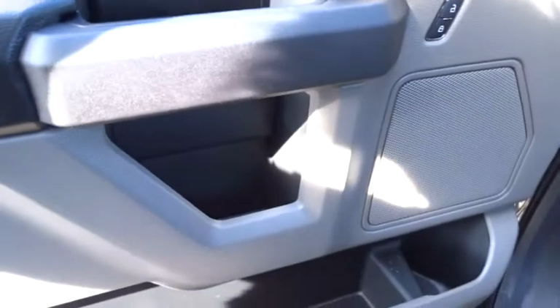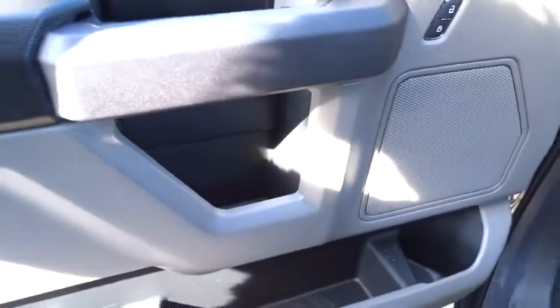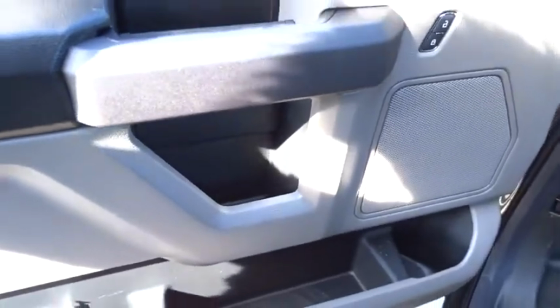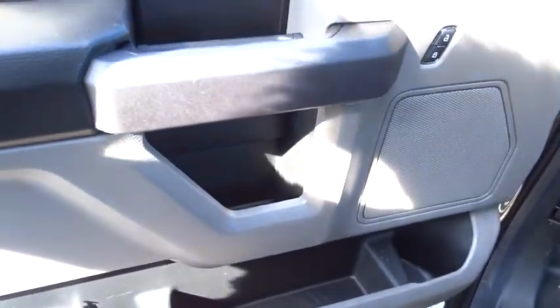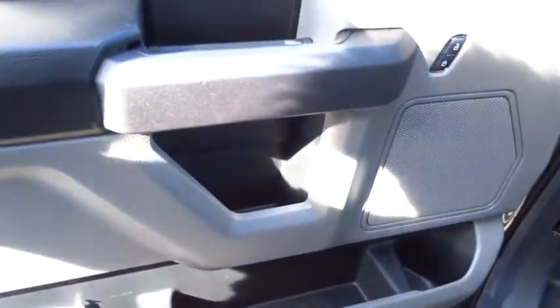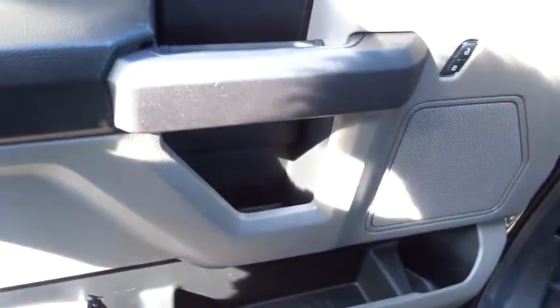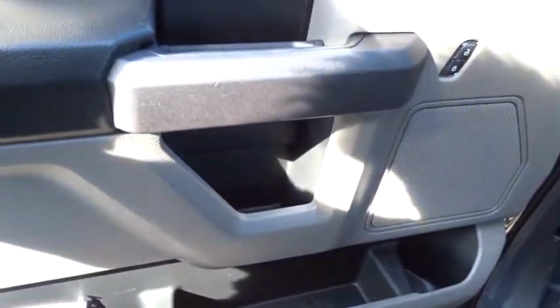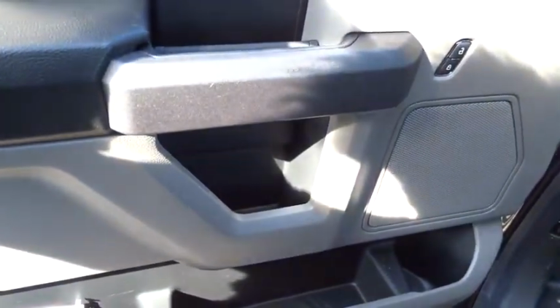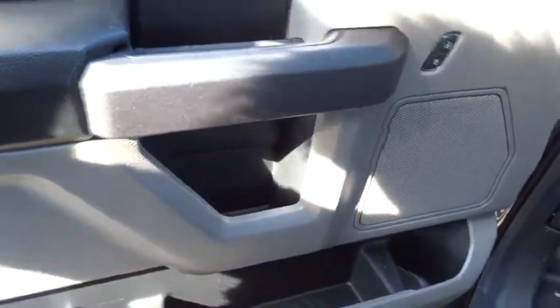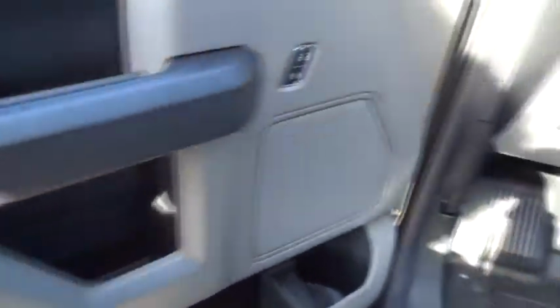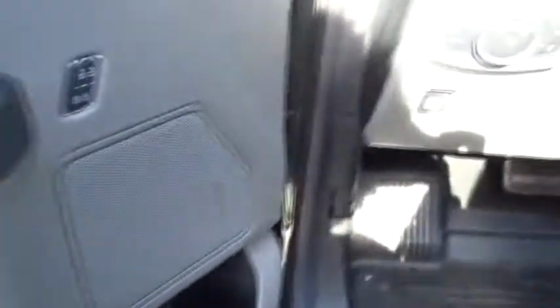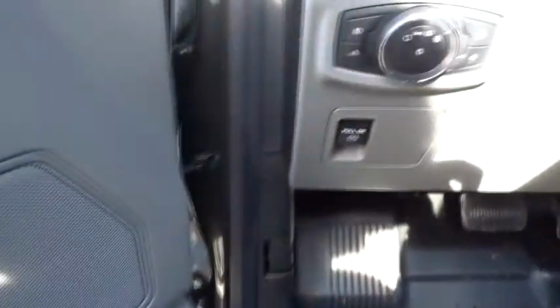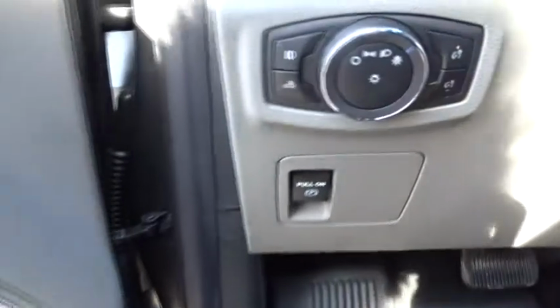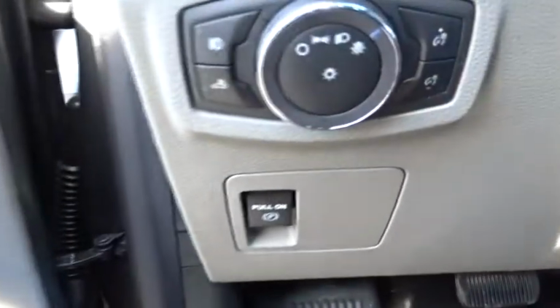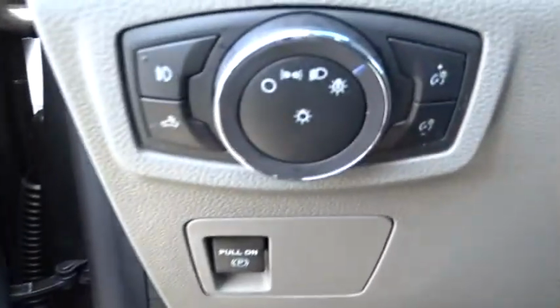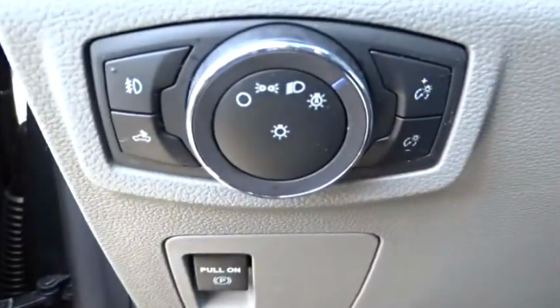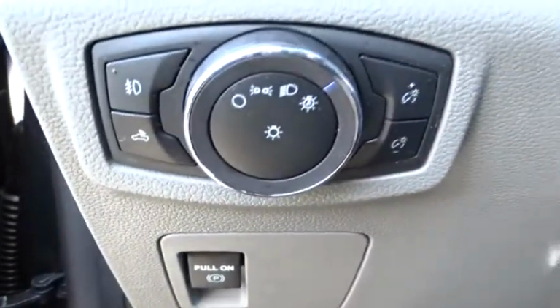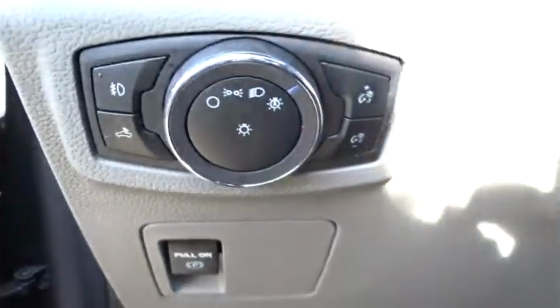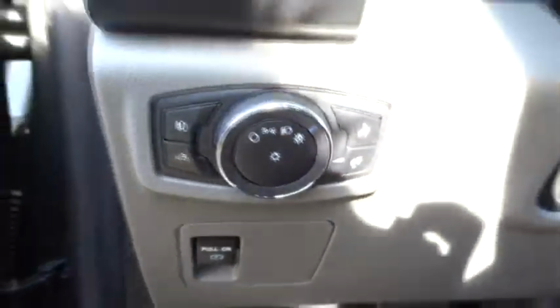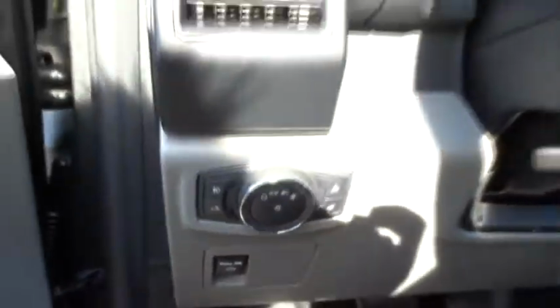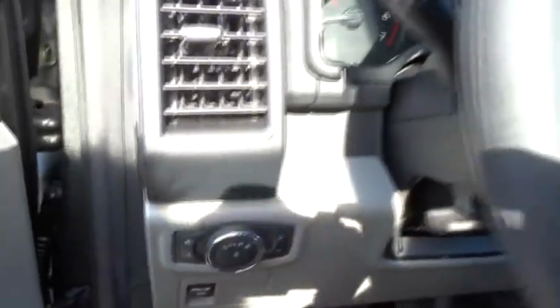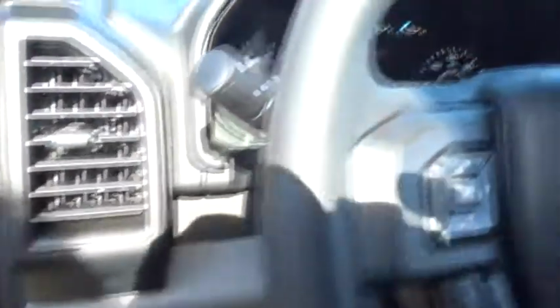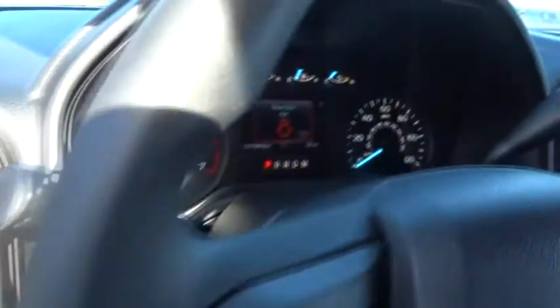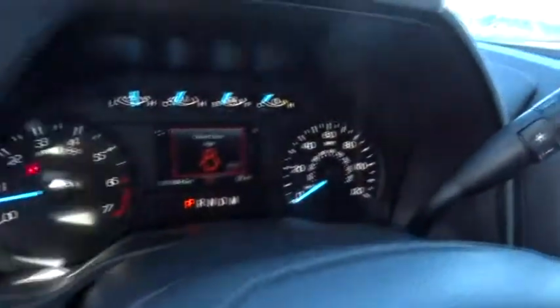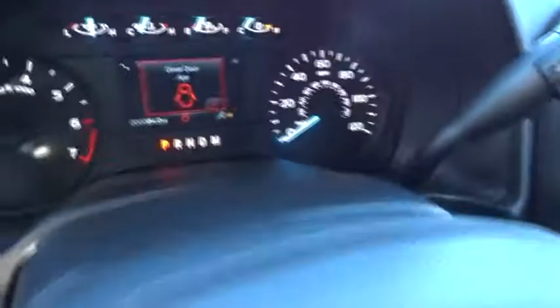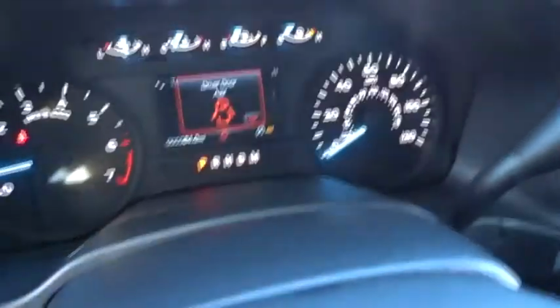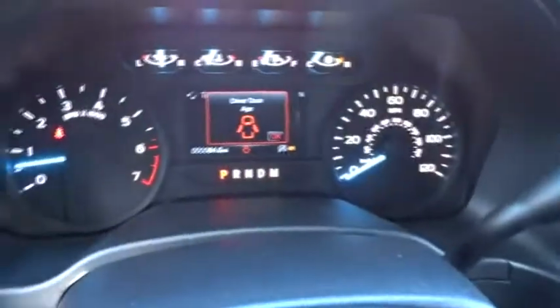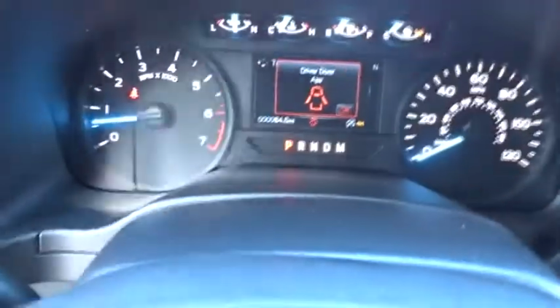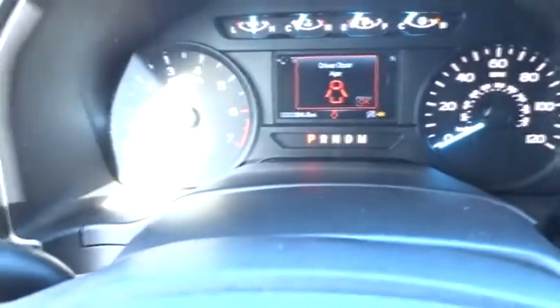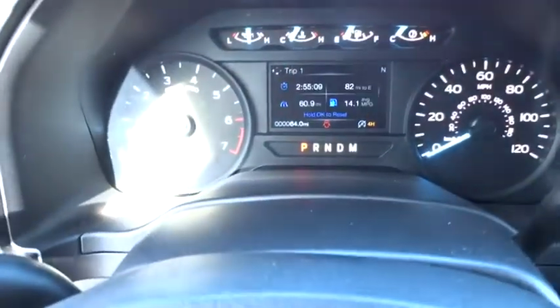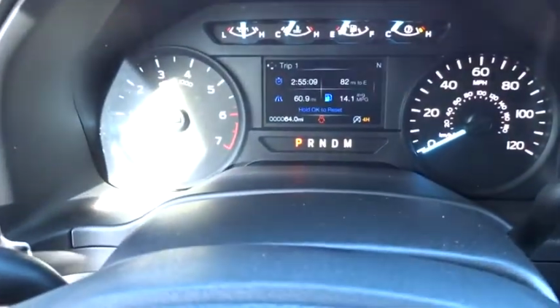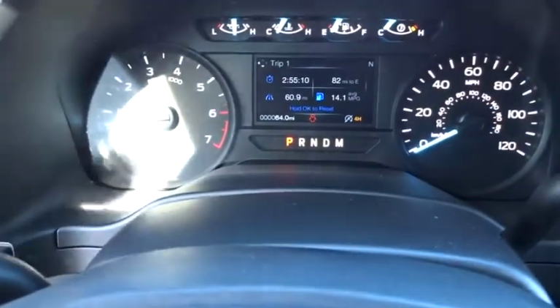Cloth seats. Passenger vanity mirror. This vehicle offers reliability and good looks at a great price. So come in and take a test drive today.